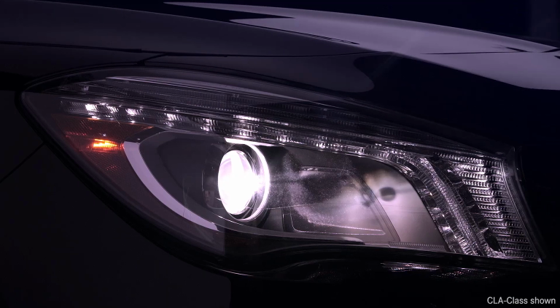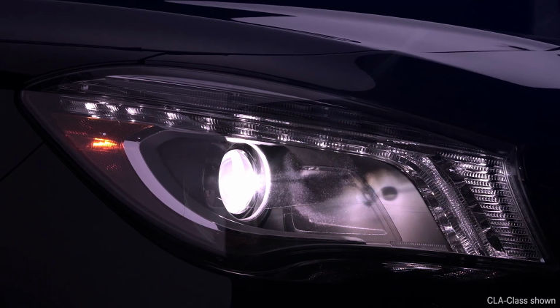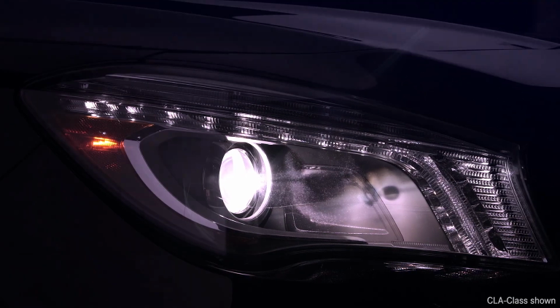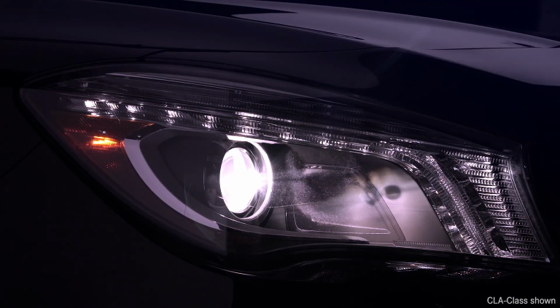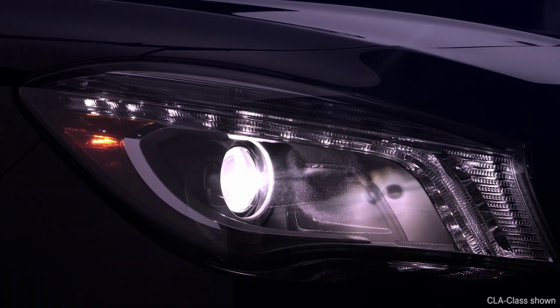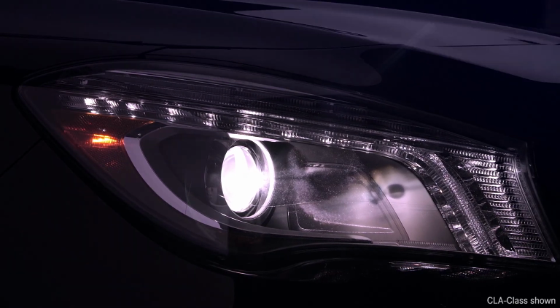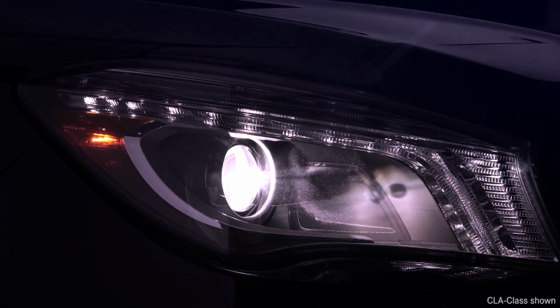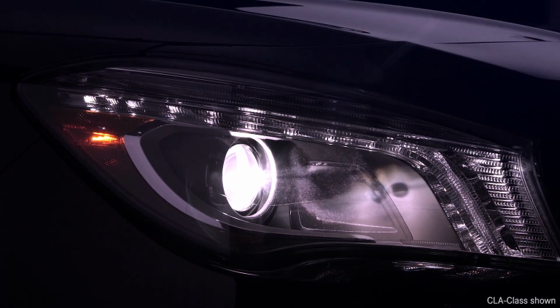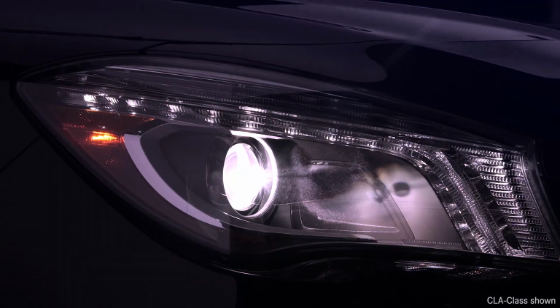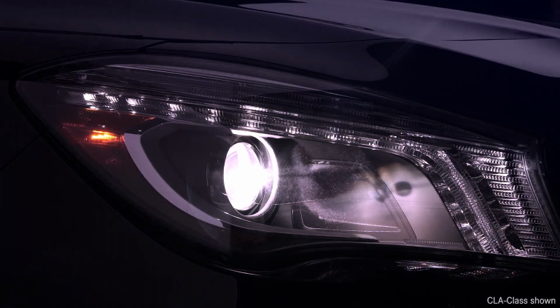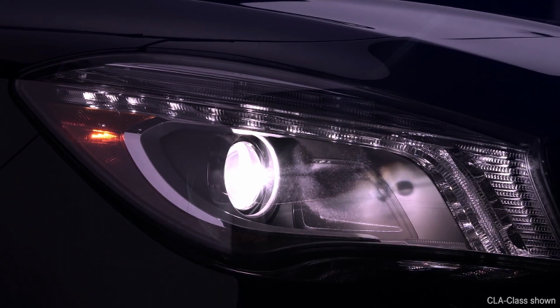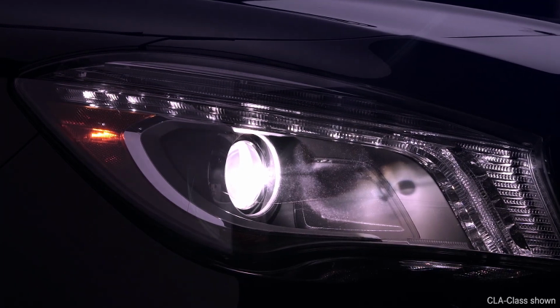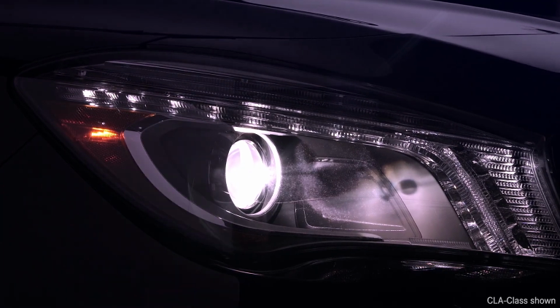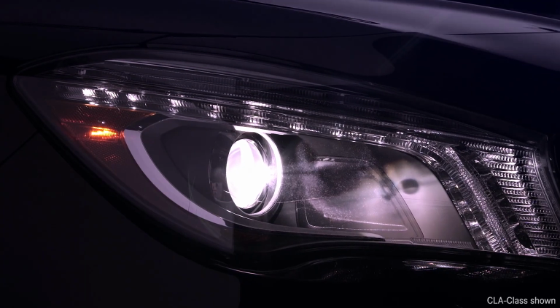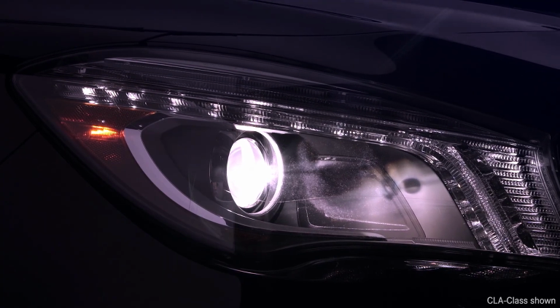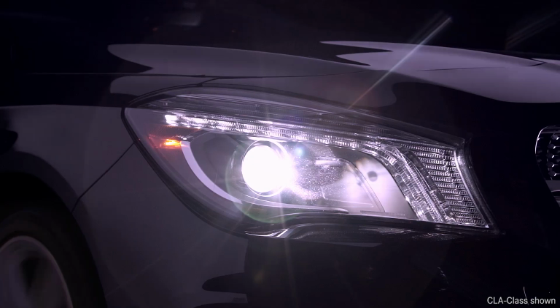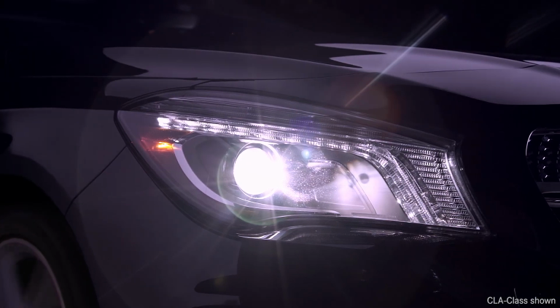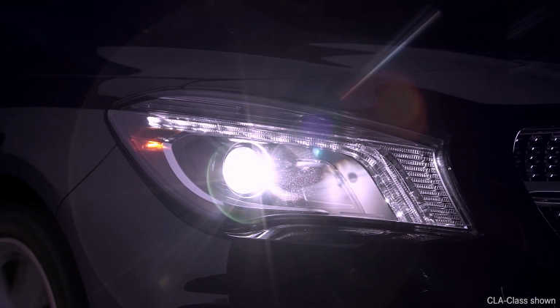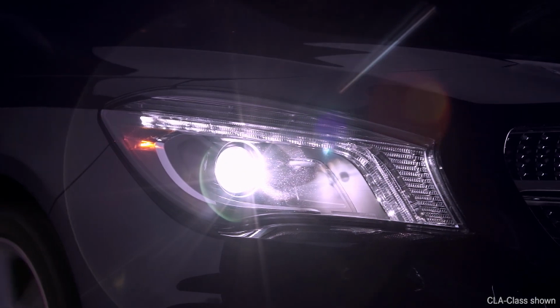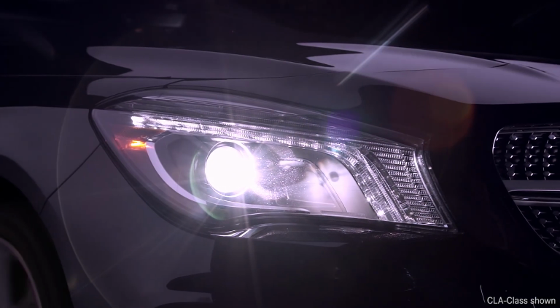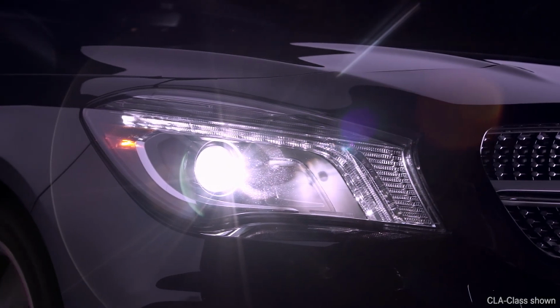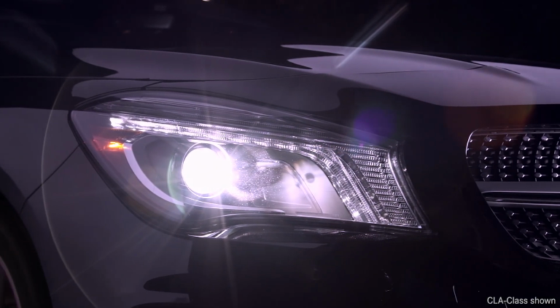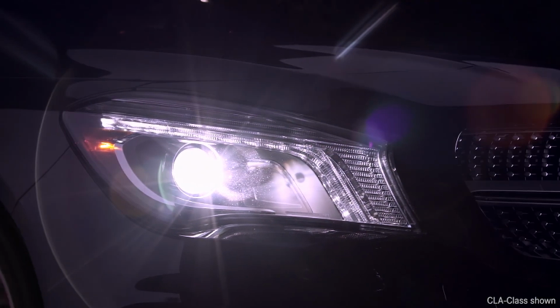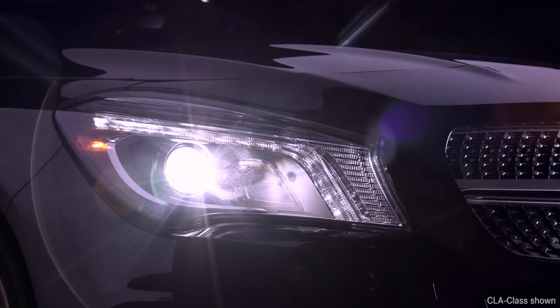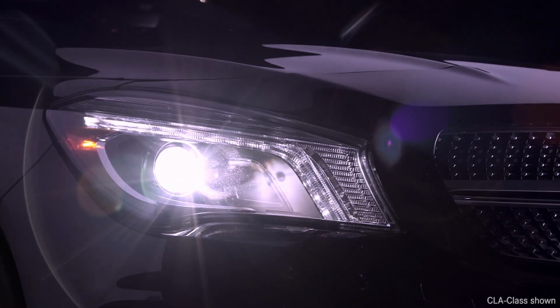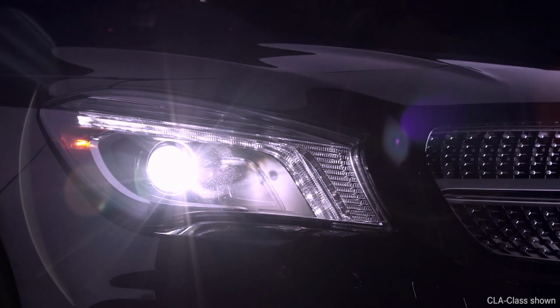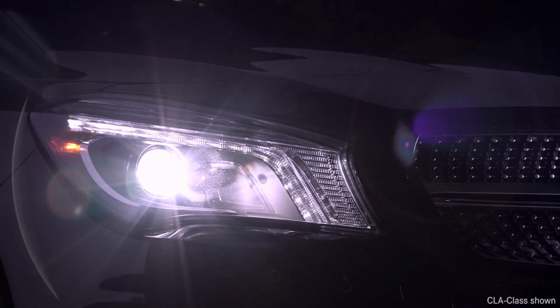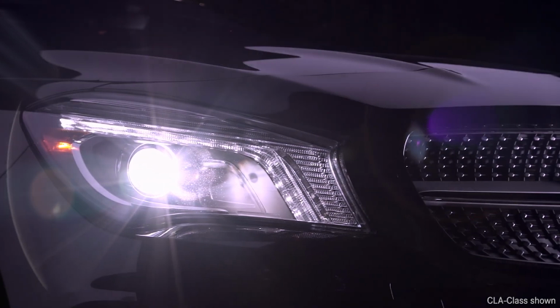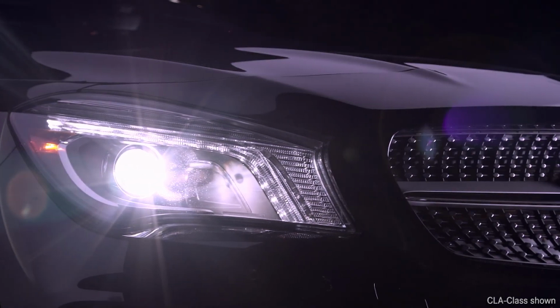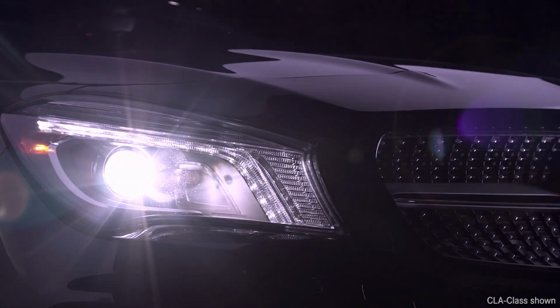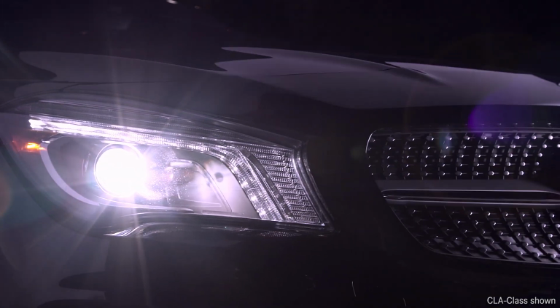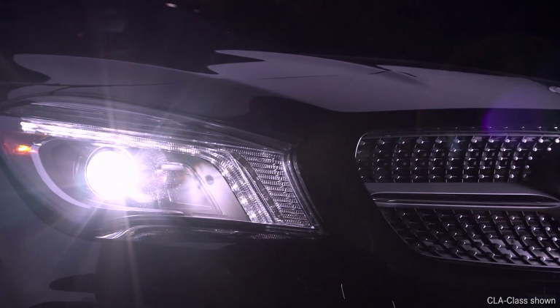Over a decade ago, Mercedes-Benz introduced the first bi-xenon headlamps. Their brighter, whiter beams are more like natural daylight, enhancing driver perception at night.